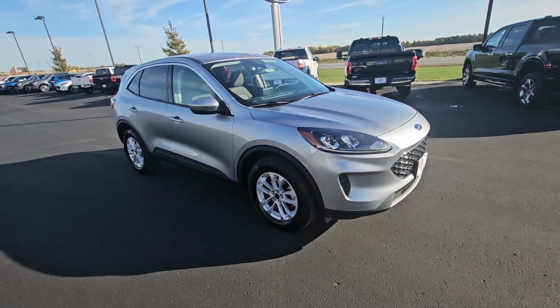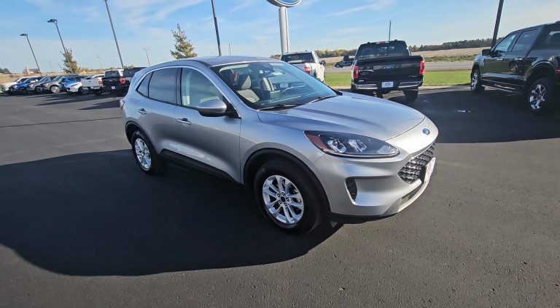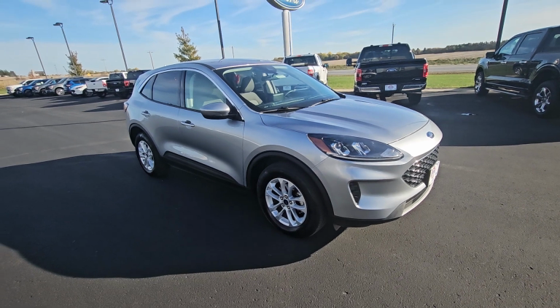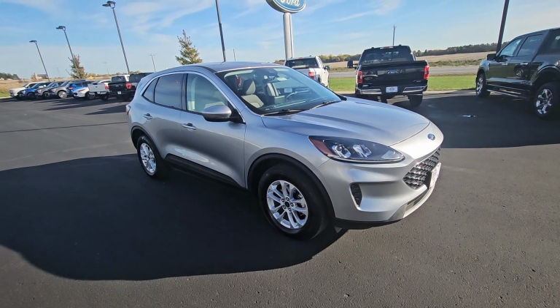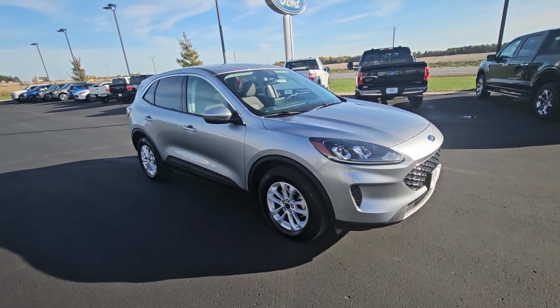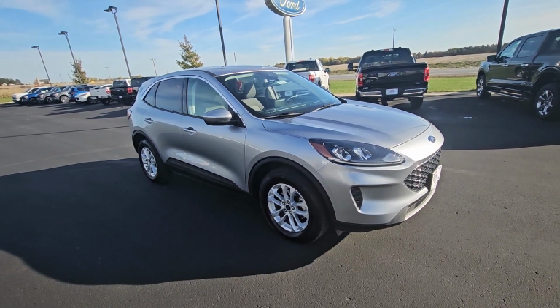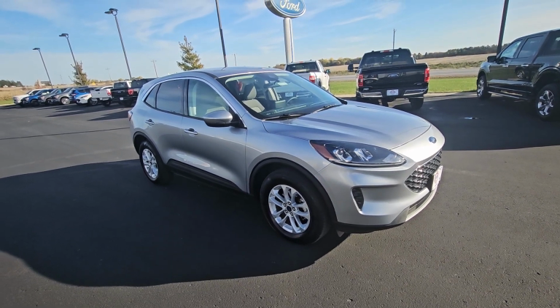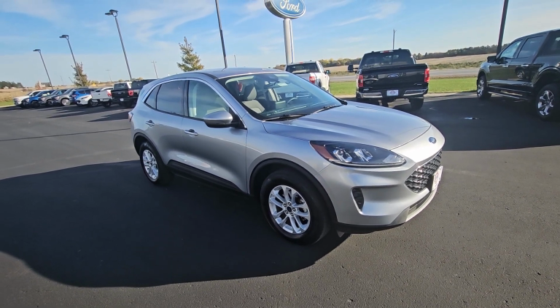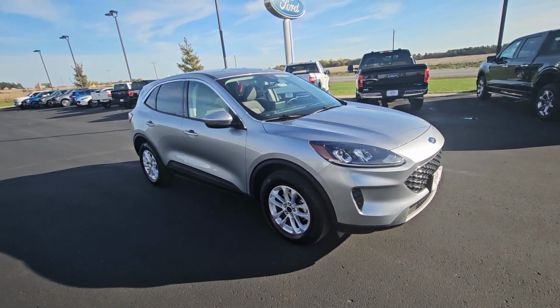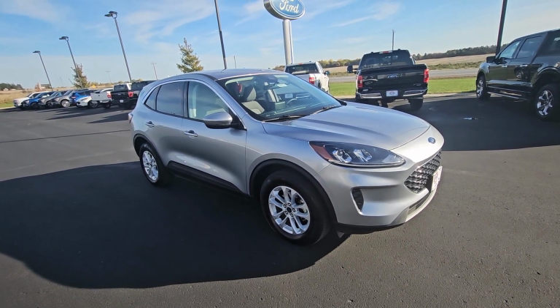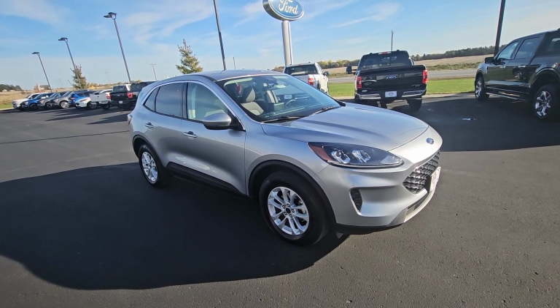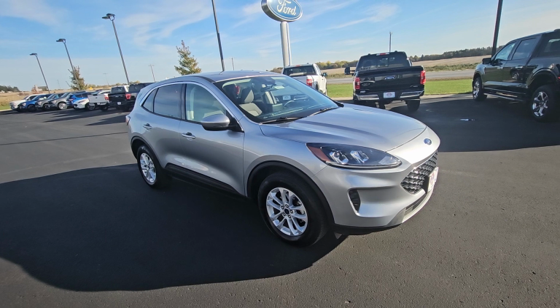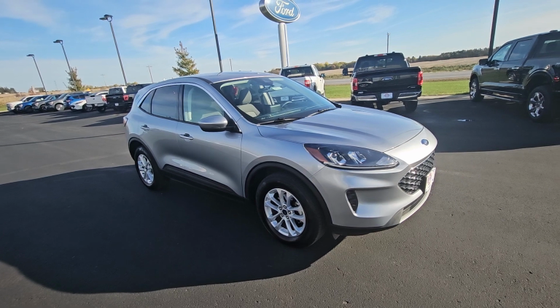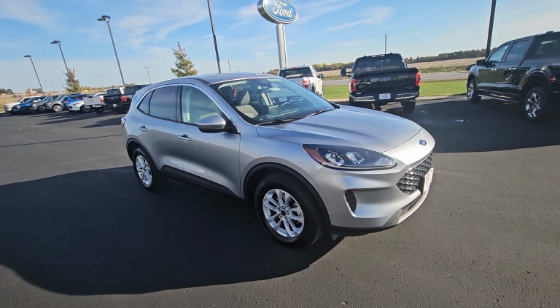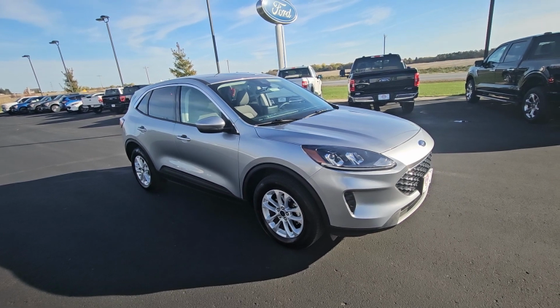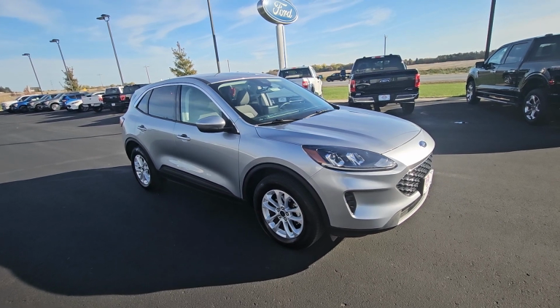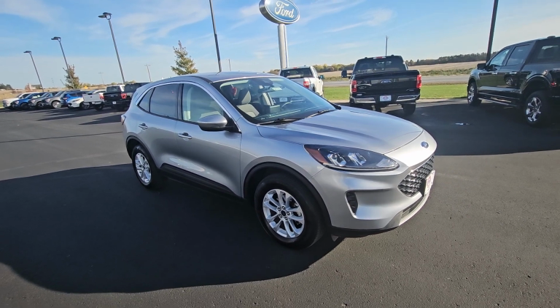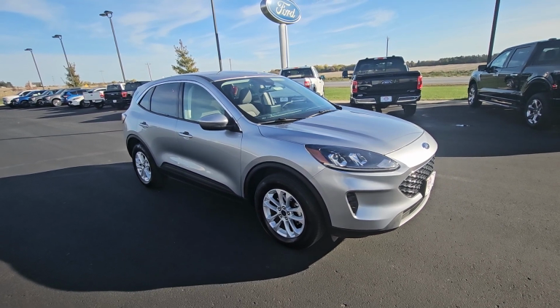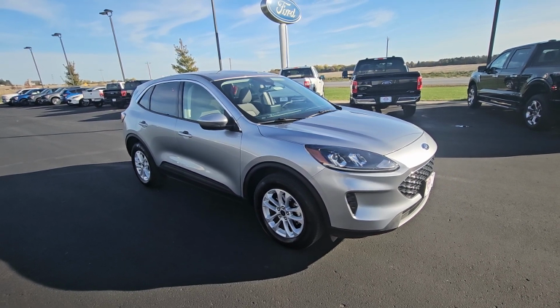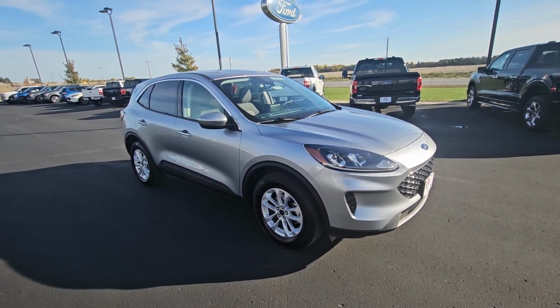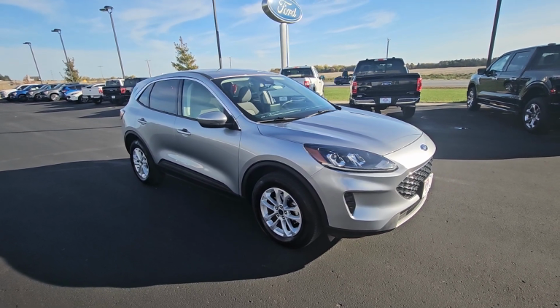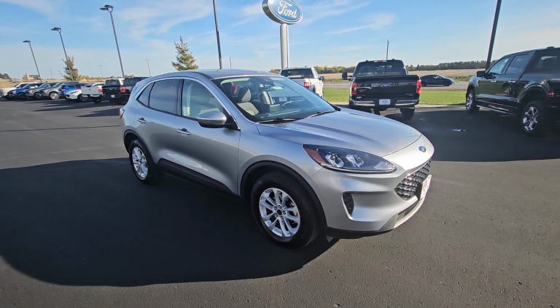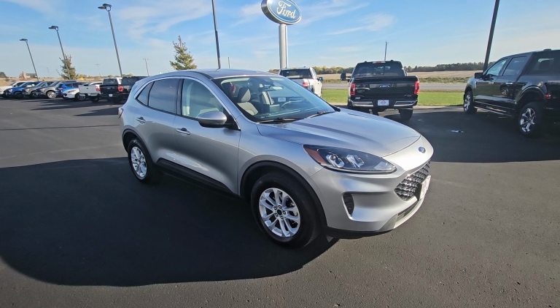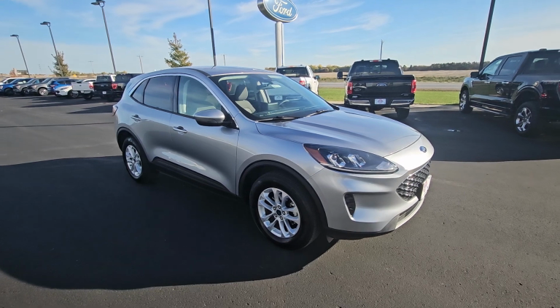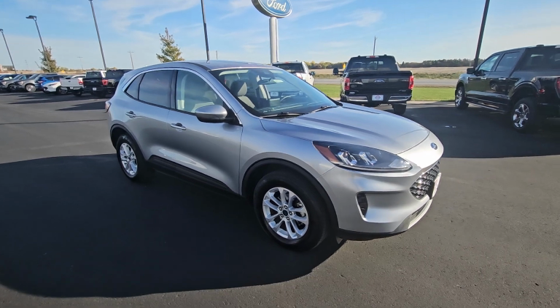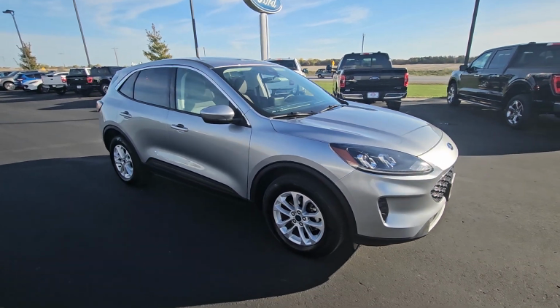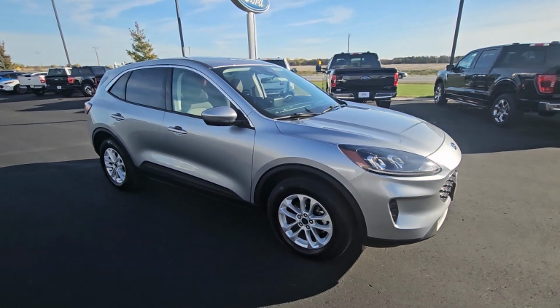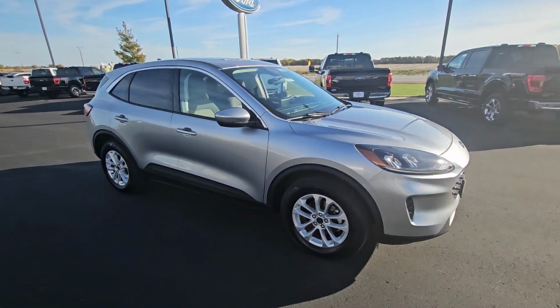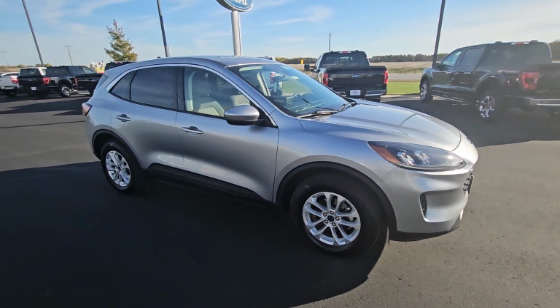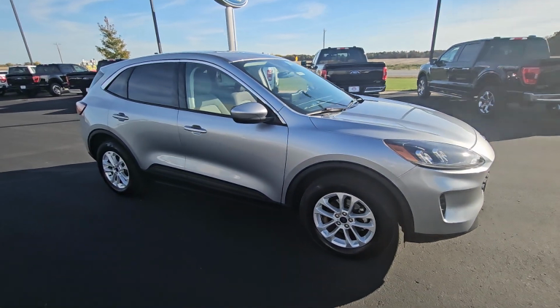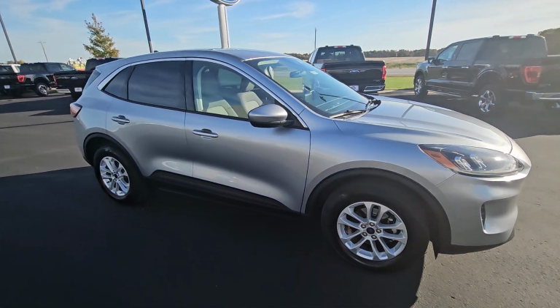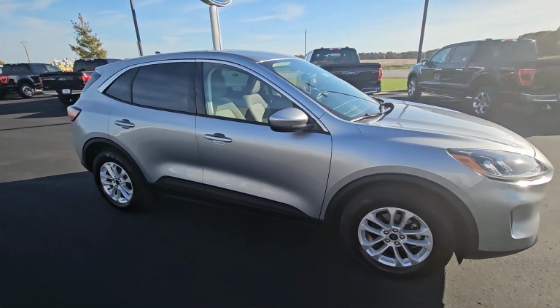Hello everybody, my name is David Wood, Johnson Ford here in New Richmond. Here is a 2021 Ford Escape SE with a 1.5 liter engine. It only has 18,500 miles on it. Just hit the lot and went through my certified shop.